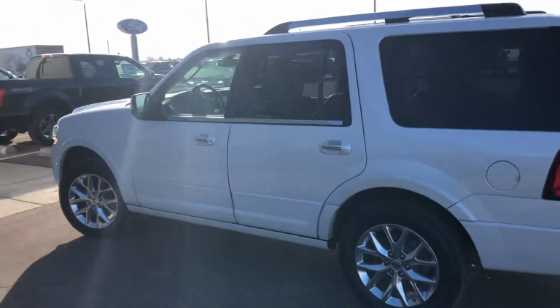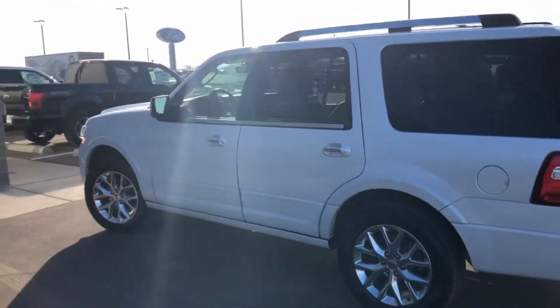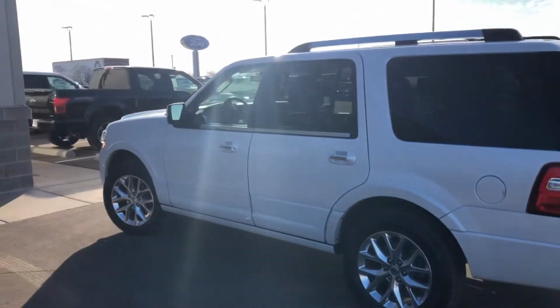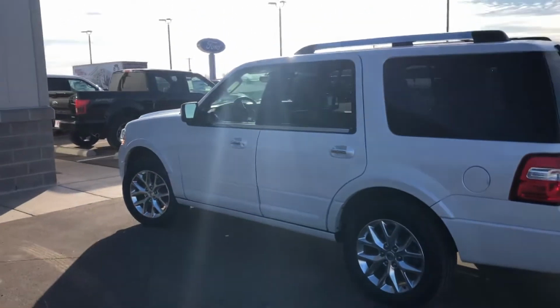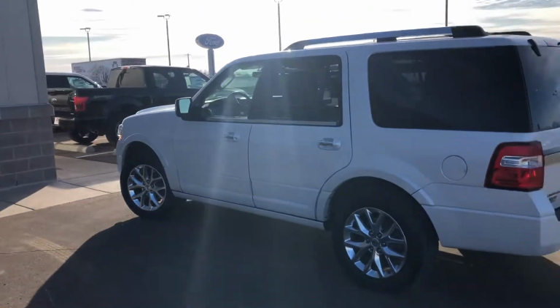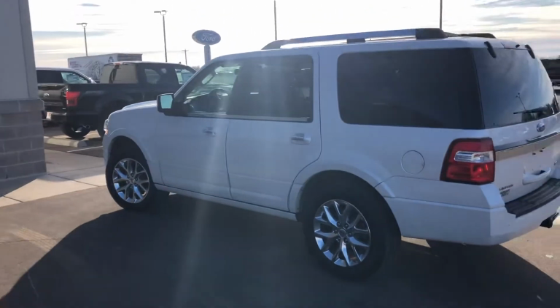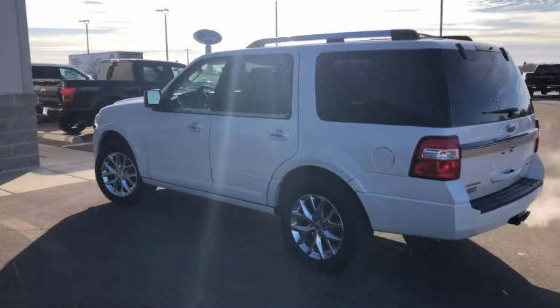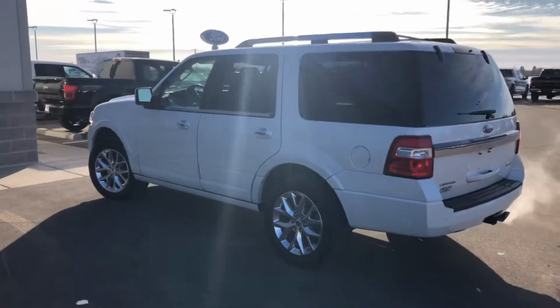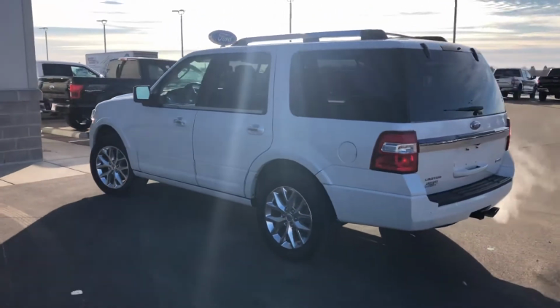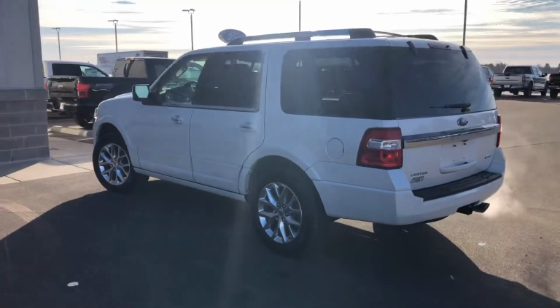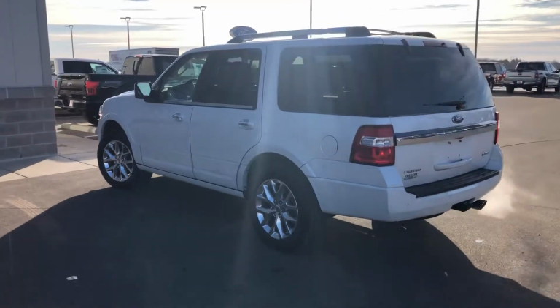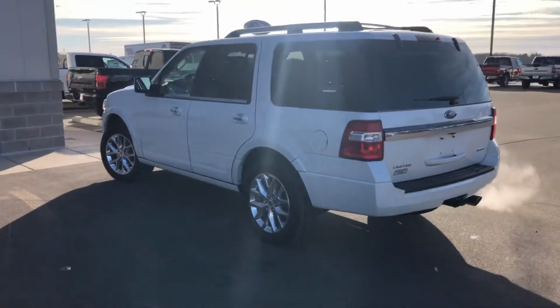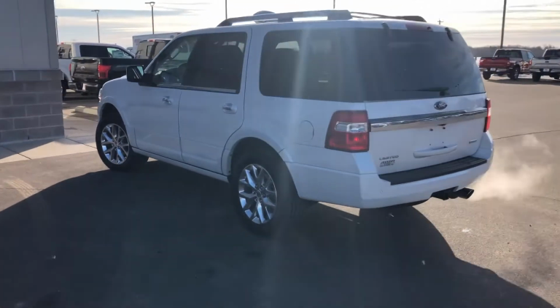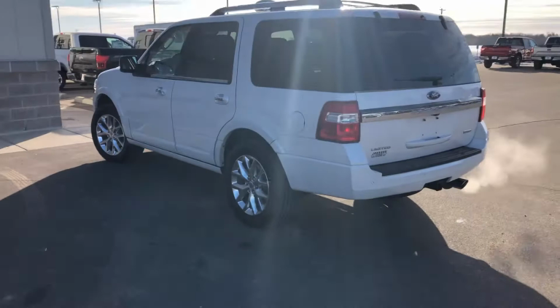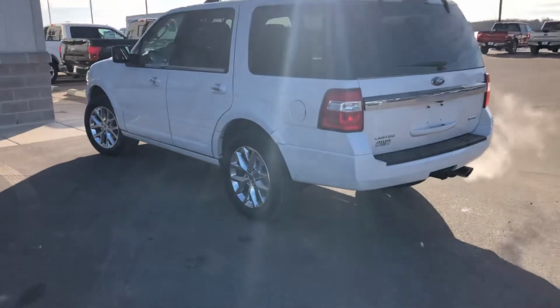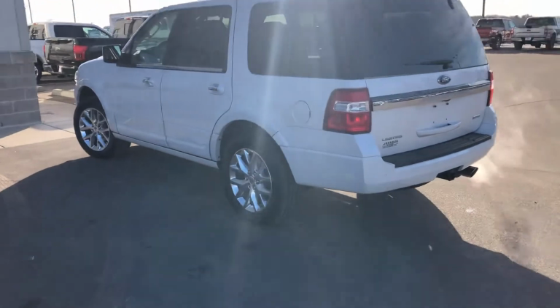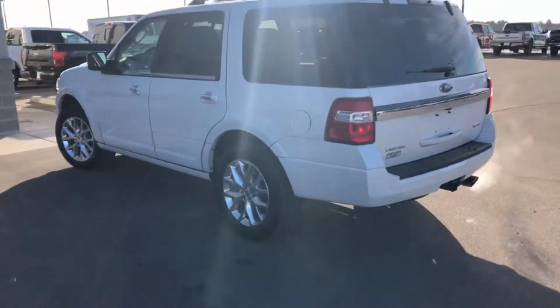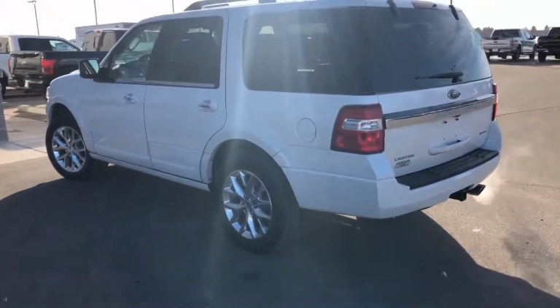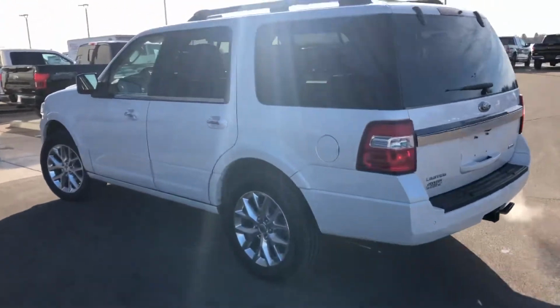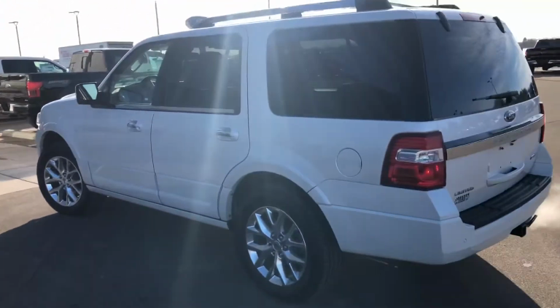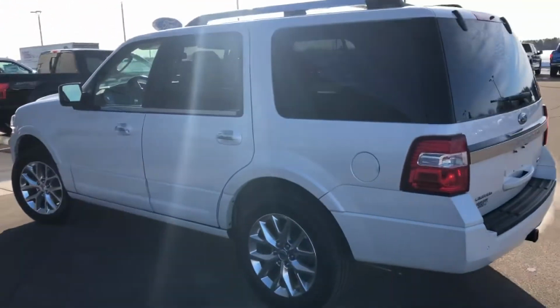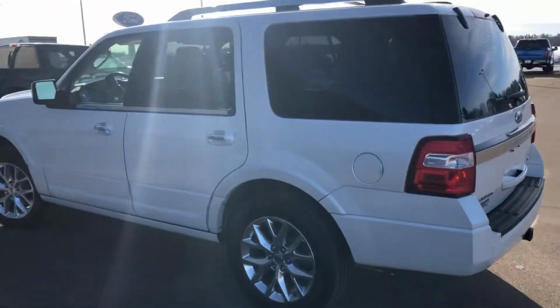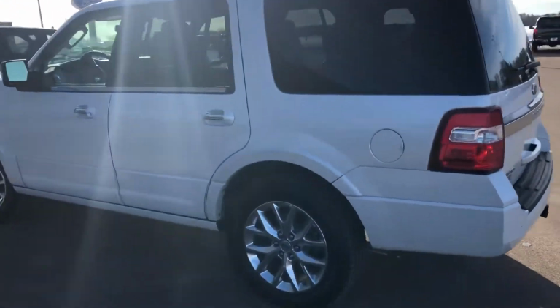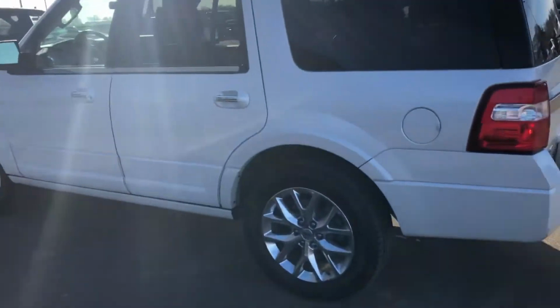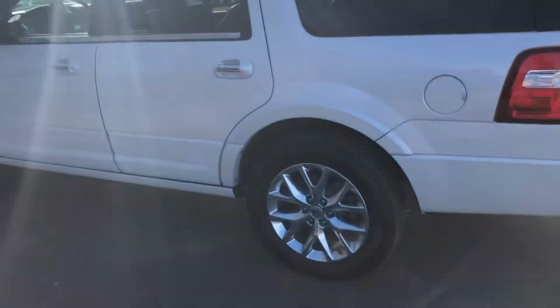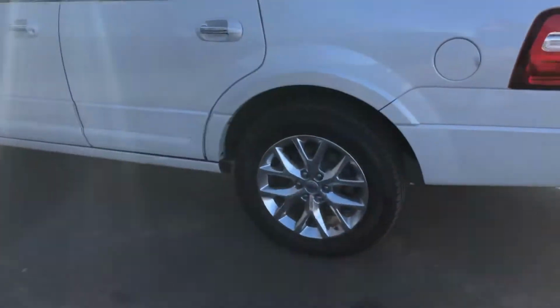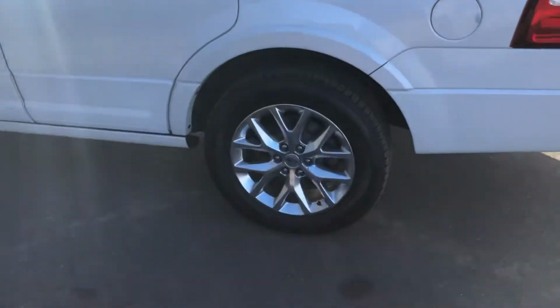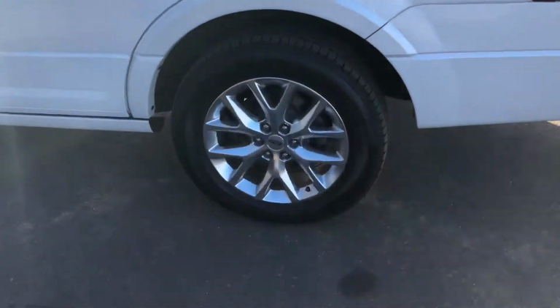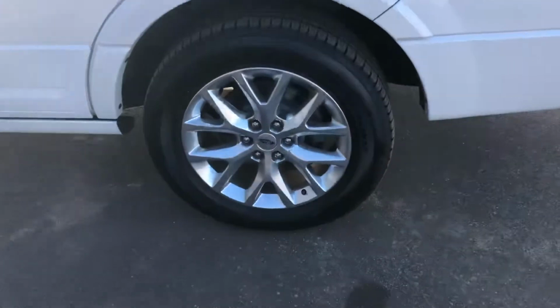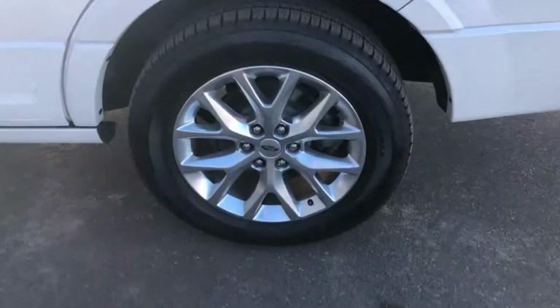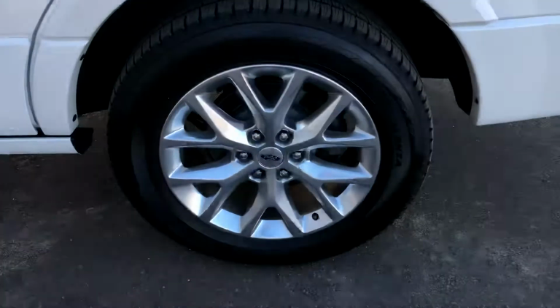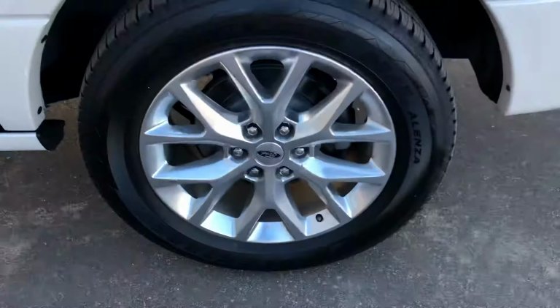3.5 liter EcoBoost engine. Tow package, it is the shorty. Big chrome wheels.